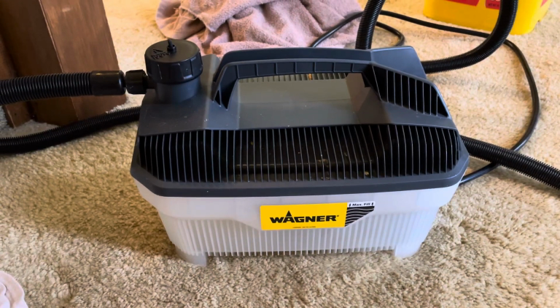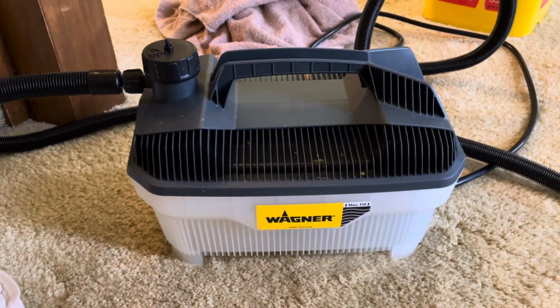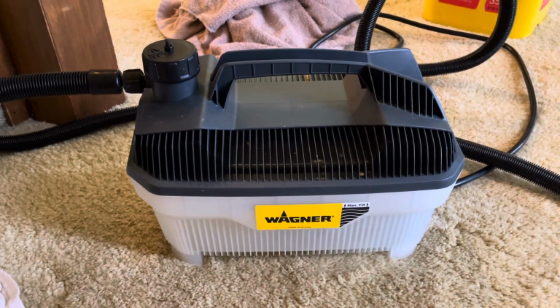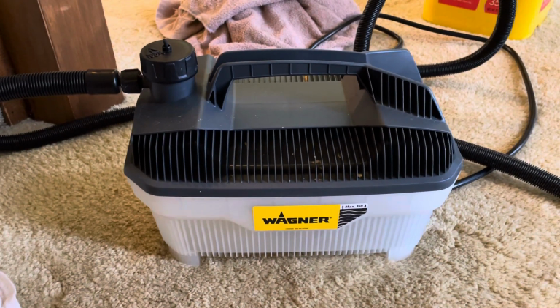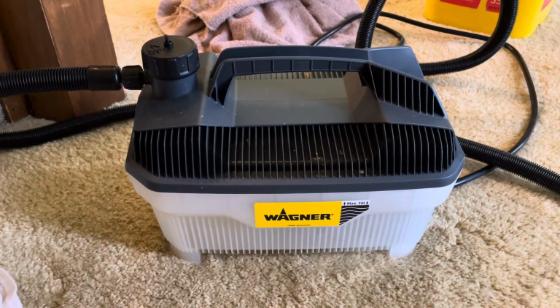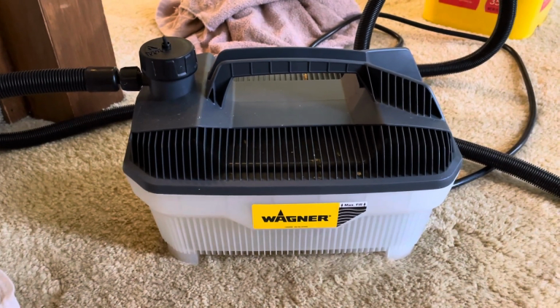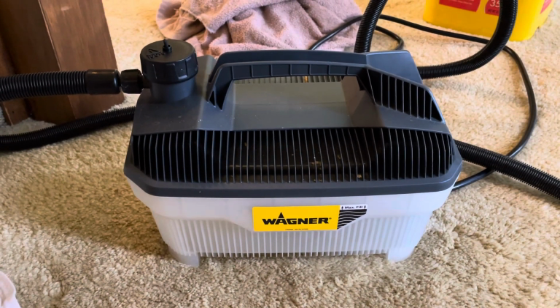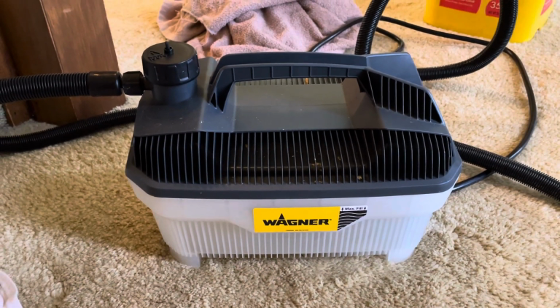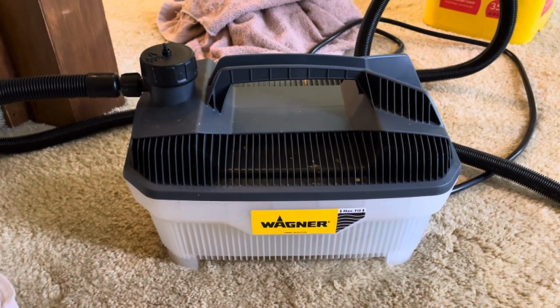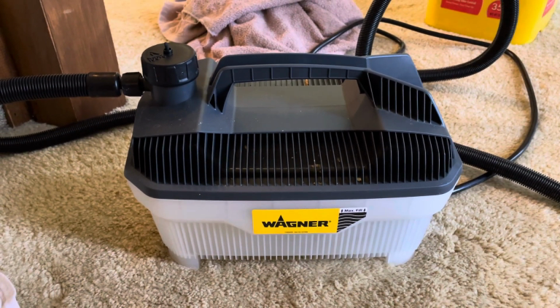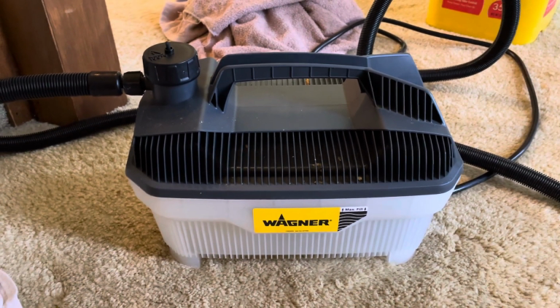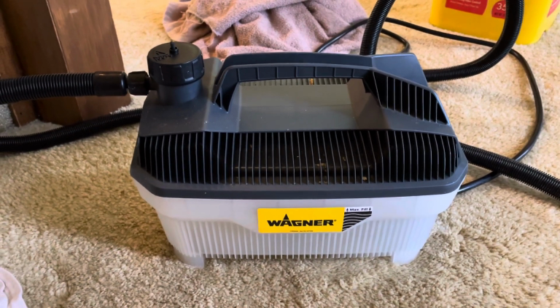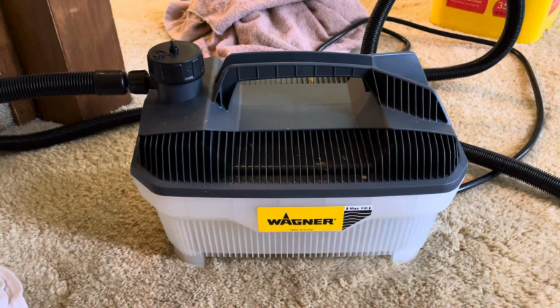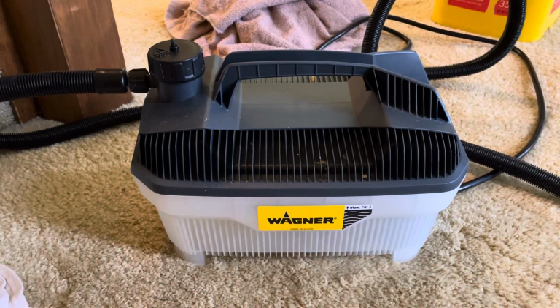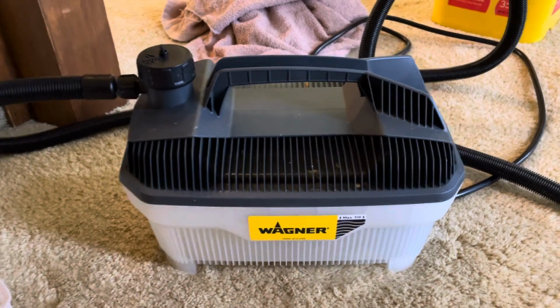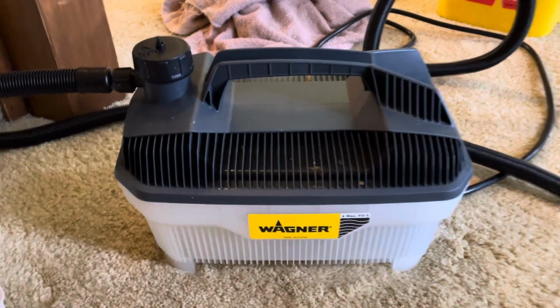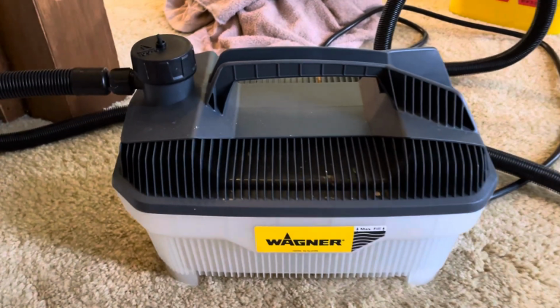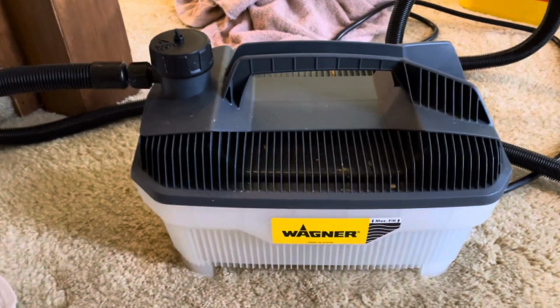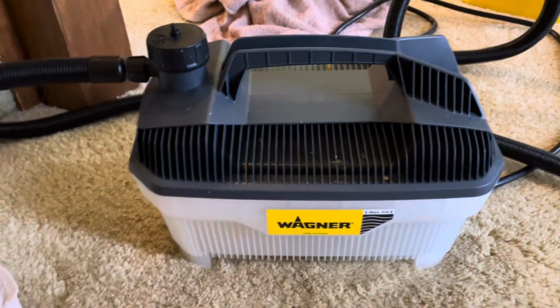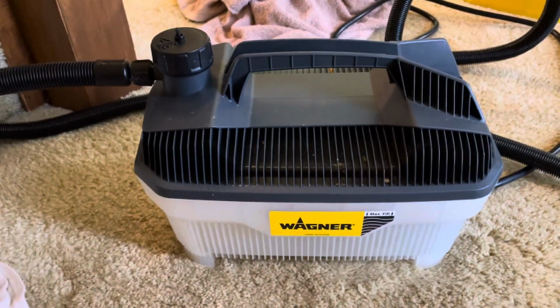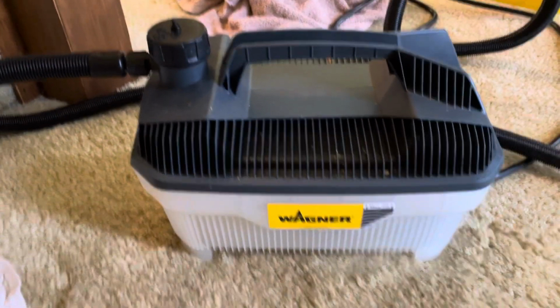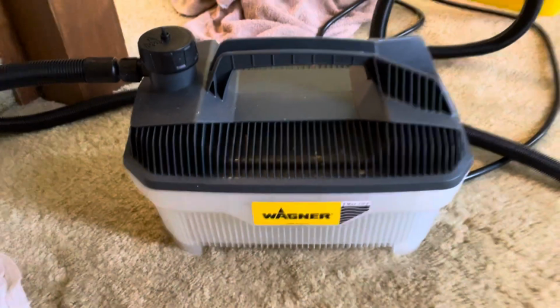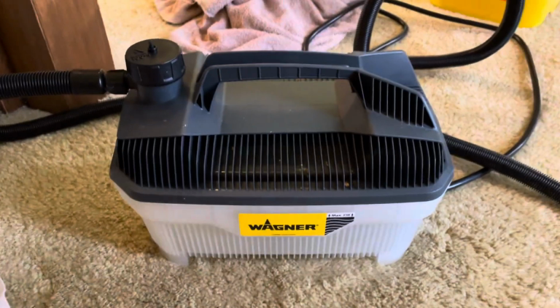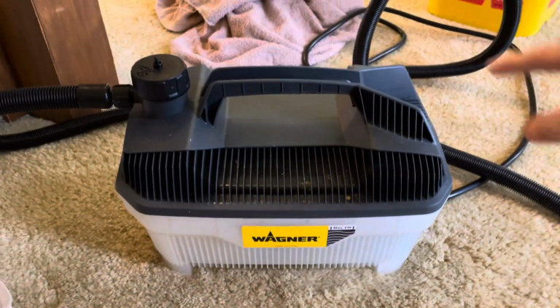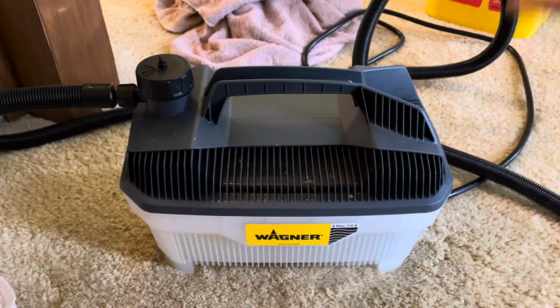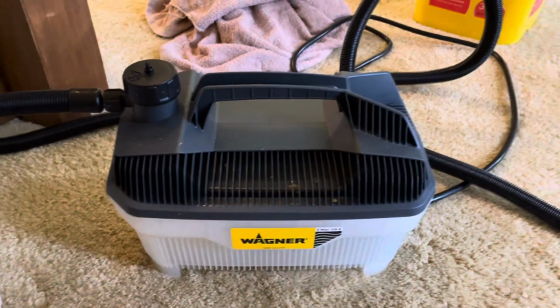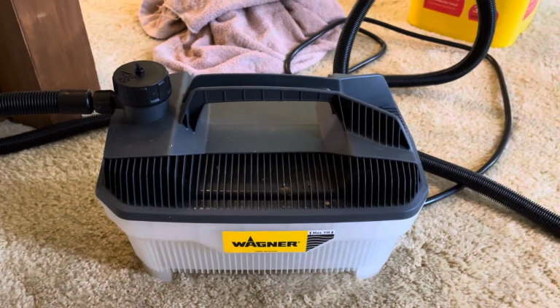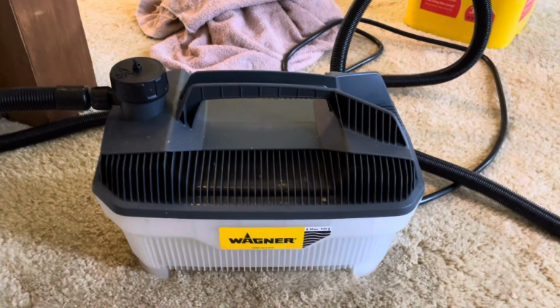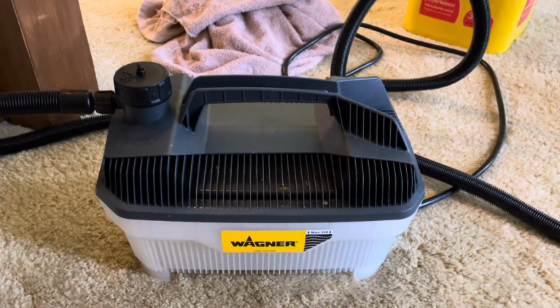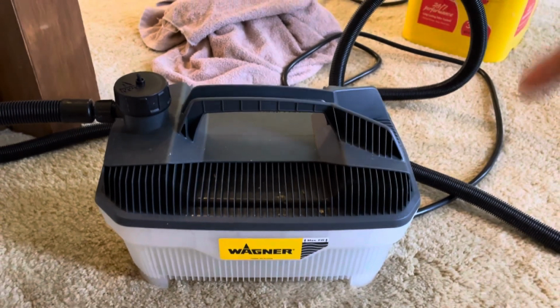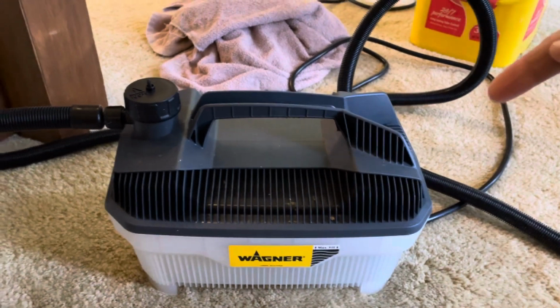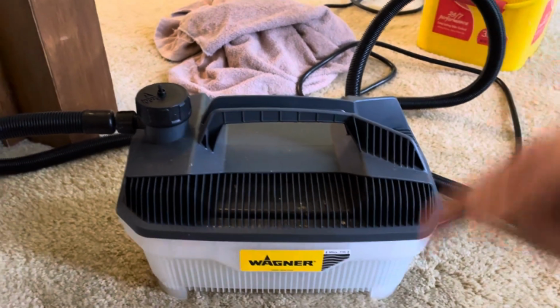All right, so this is my review of the Wagner wallpaper steamer. This baby is a lifesaver. If you've ever peeled wallpaper off, you want to get one of these.